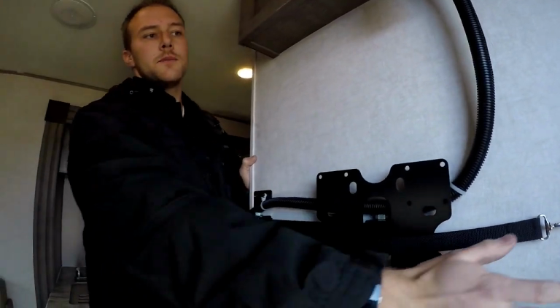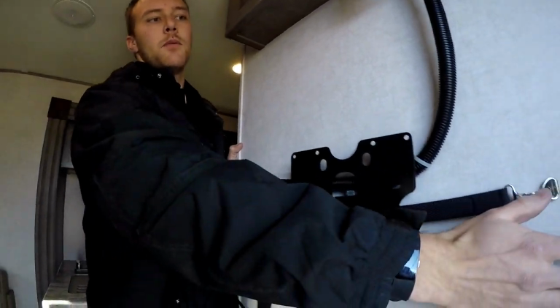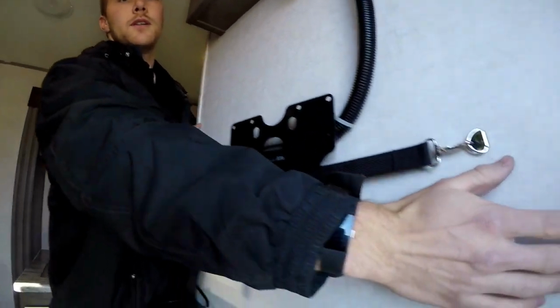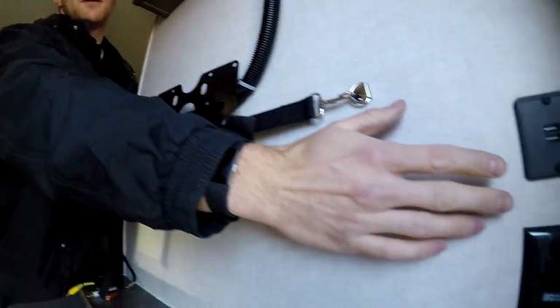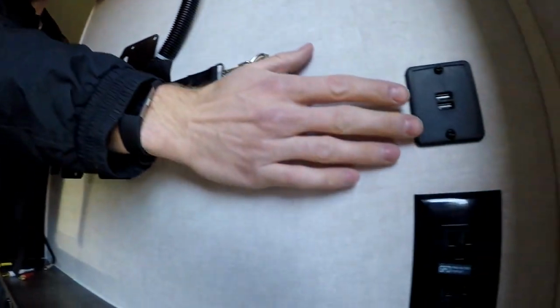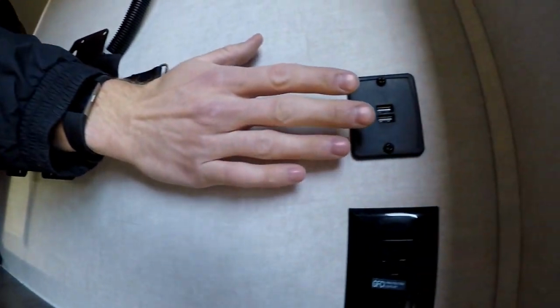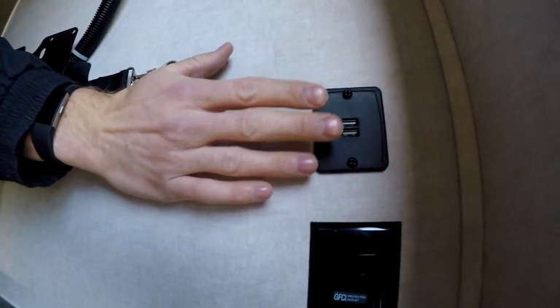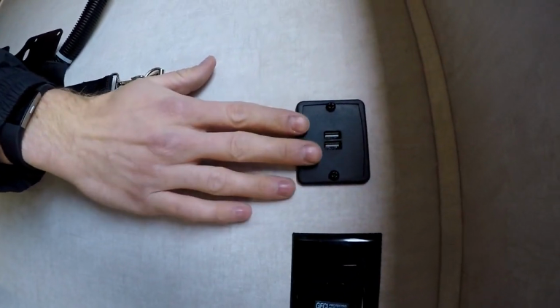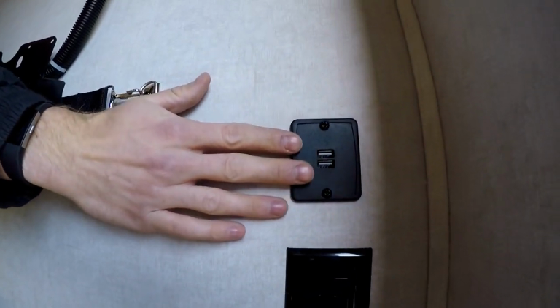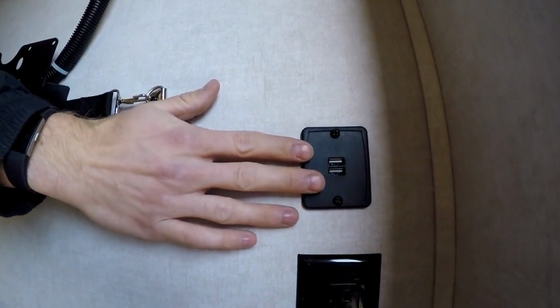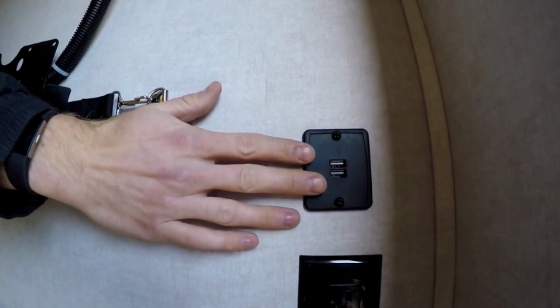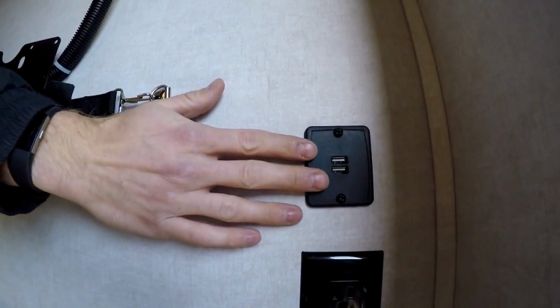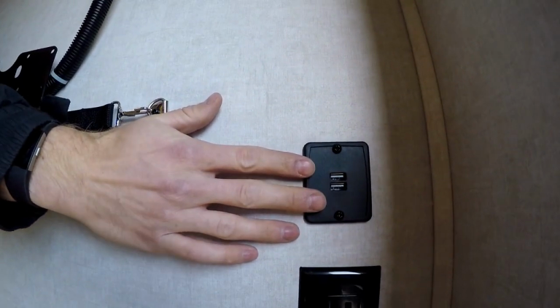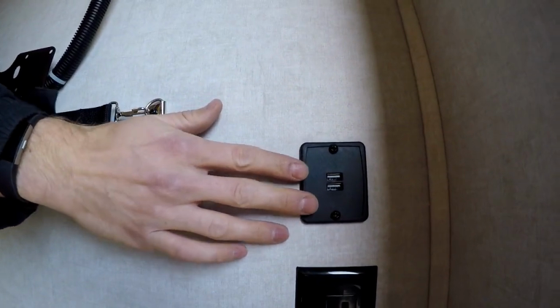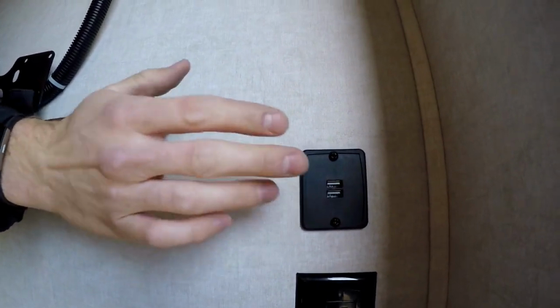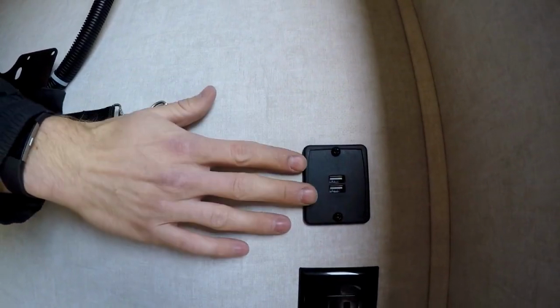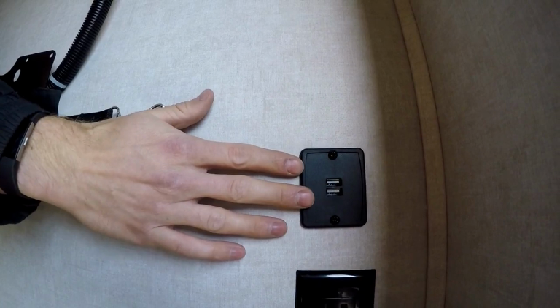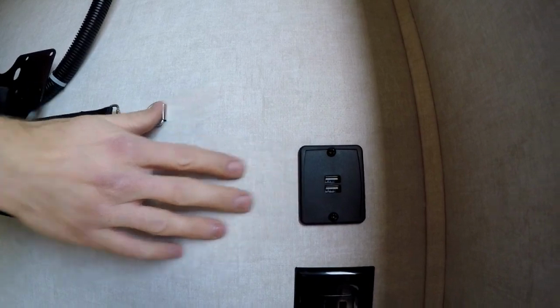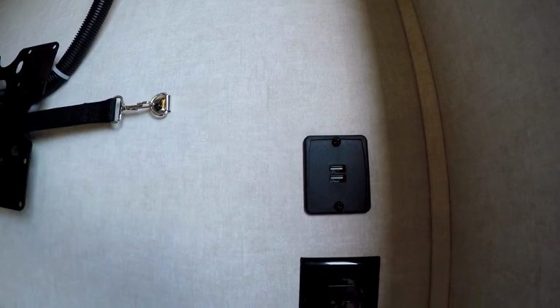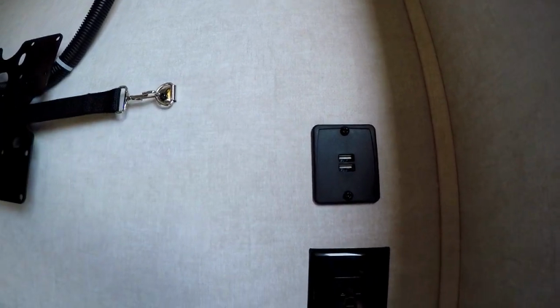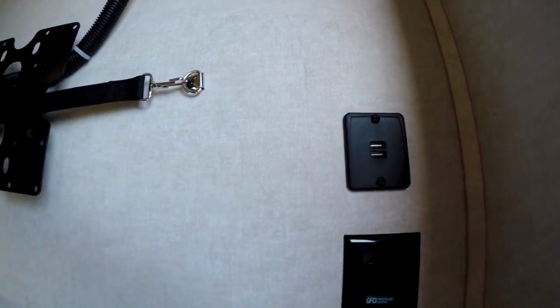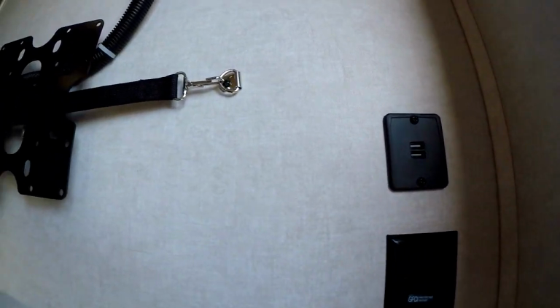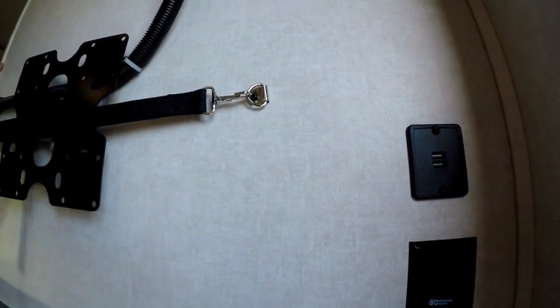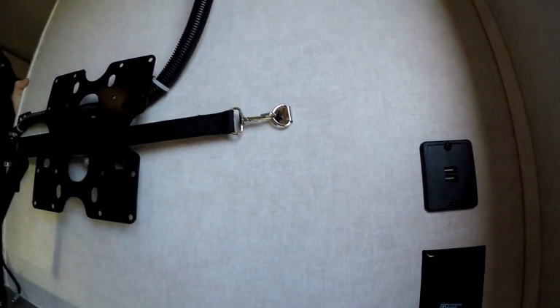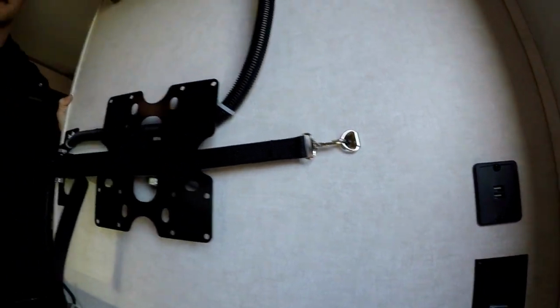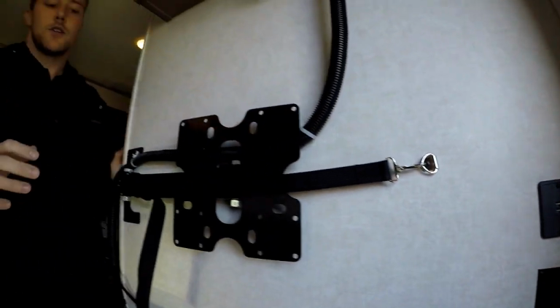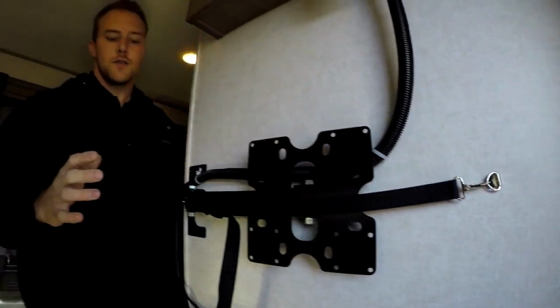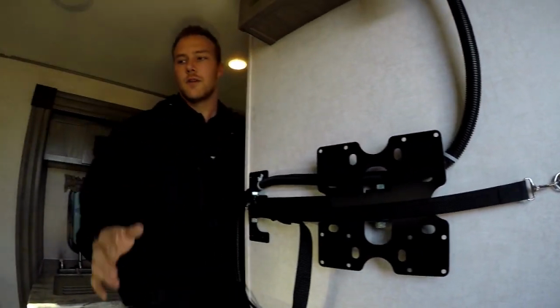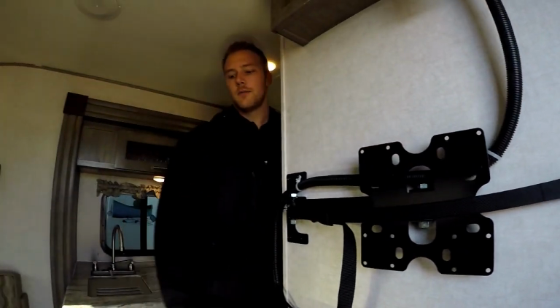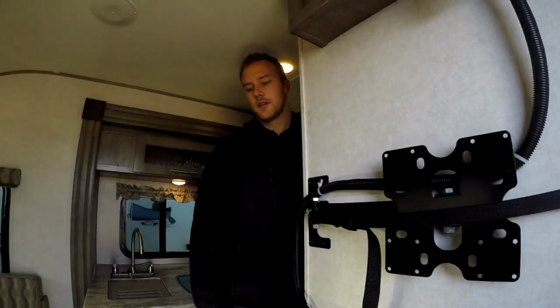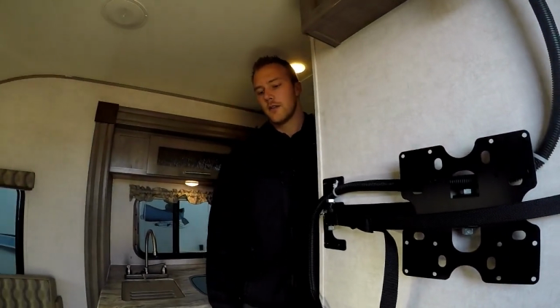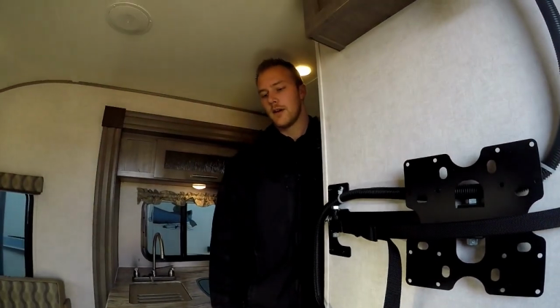There are USB ports throughout the R-Pod running on a 12-volt system, so if you're dry camping you can plug in and charge your phone and you'll be good to go.